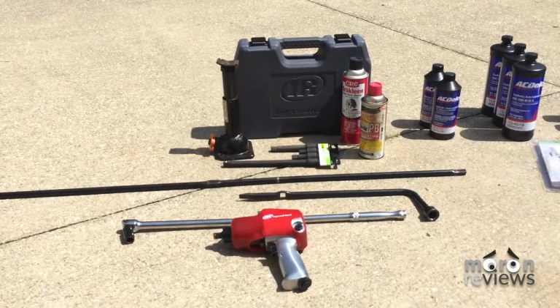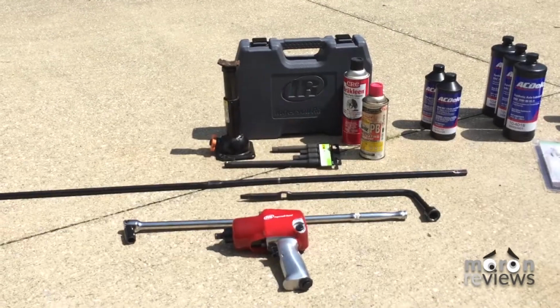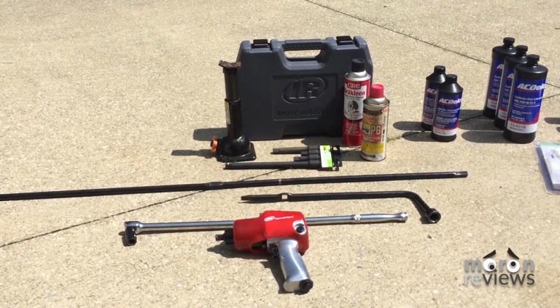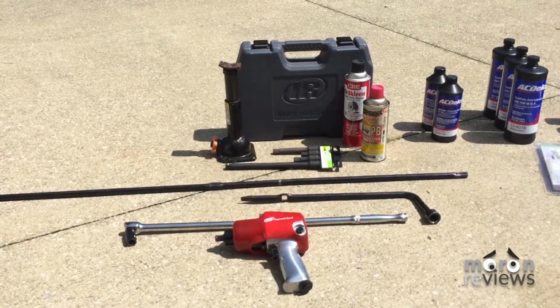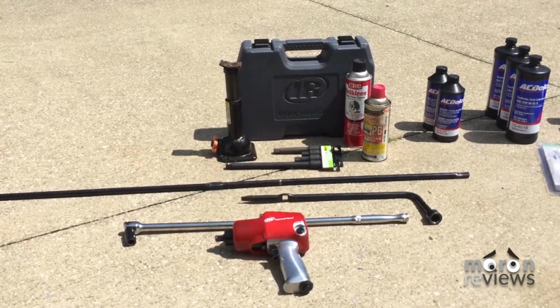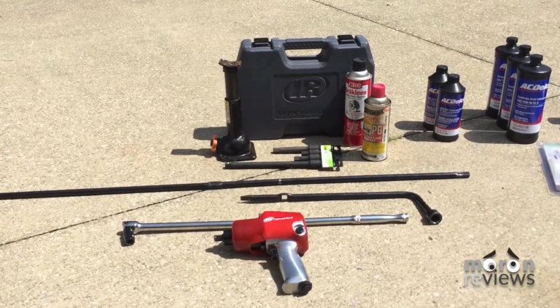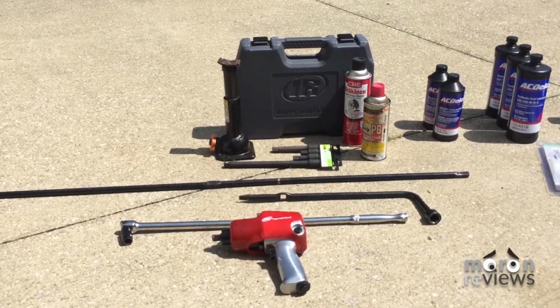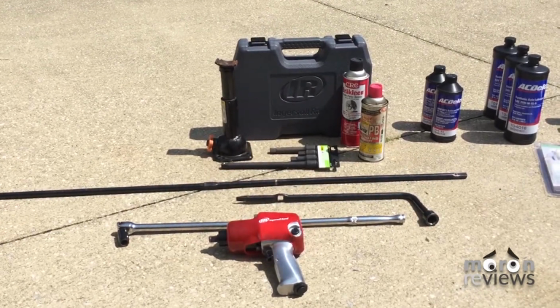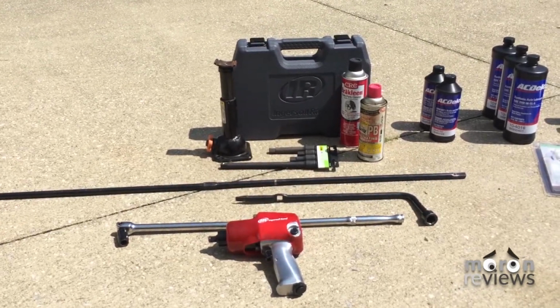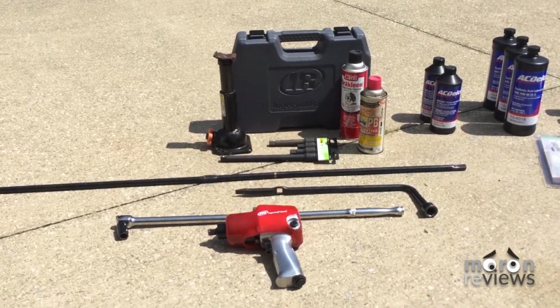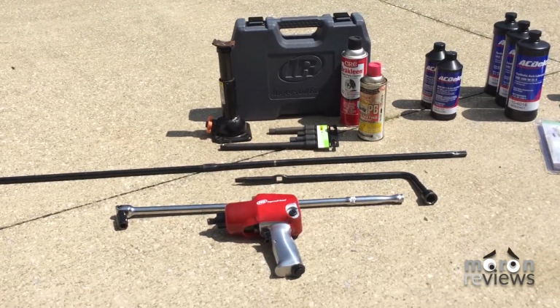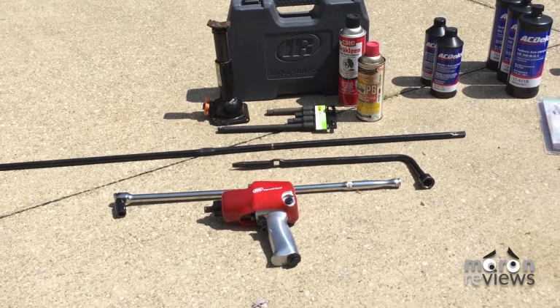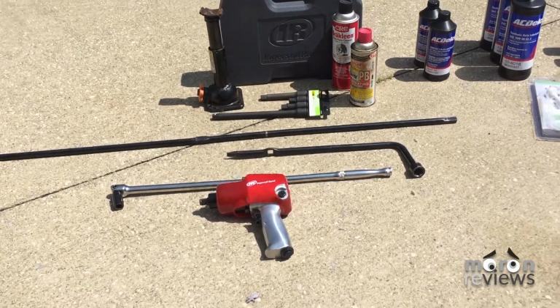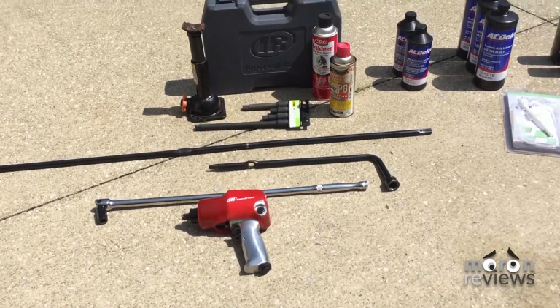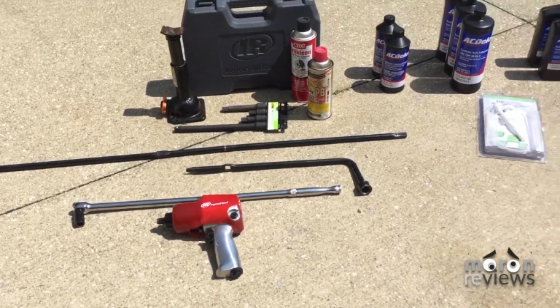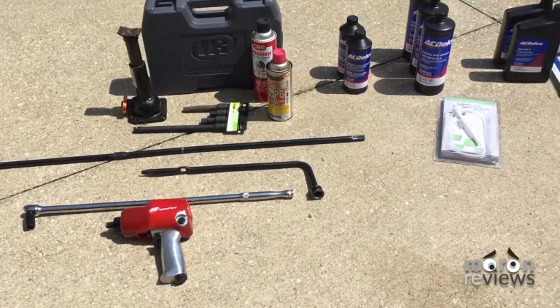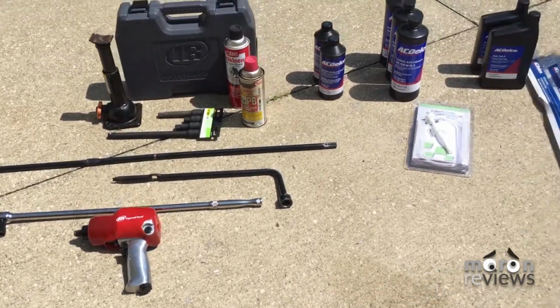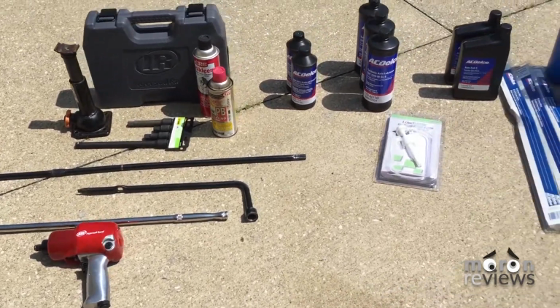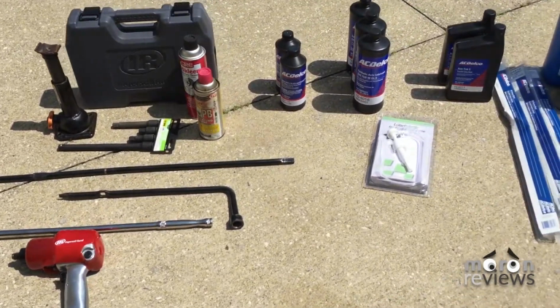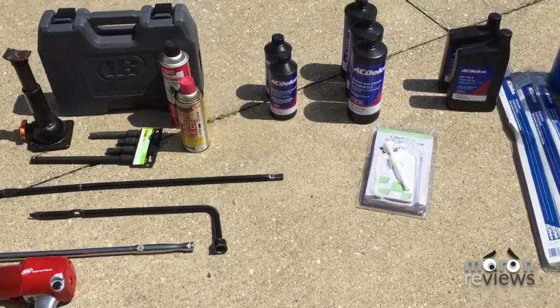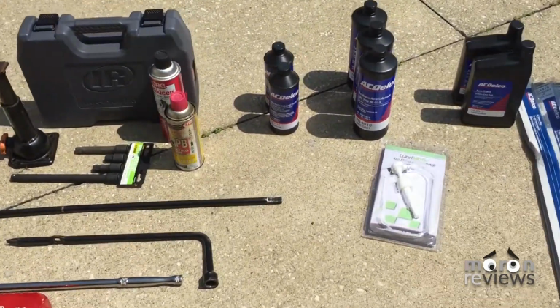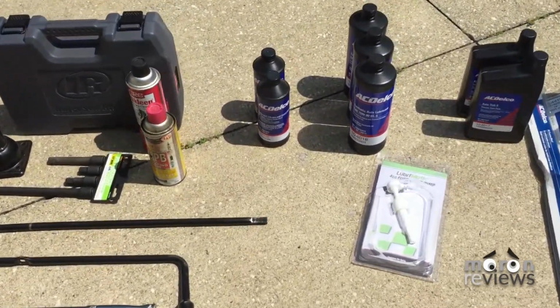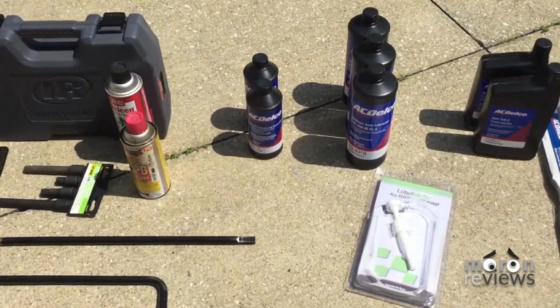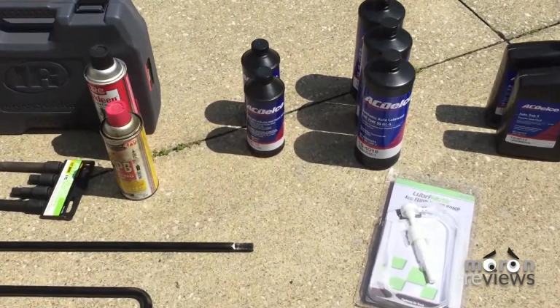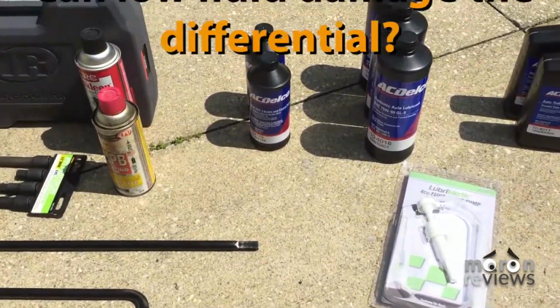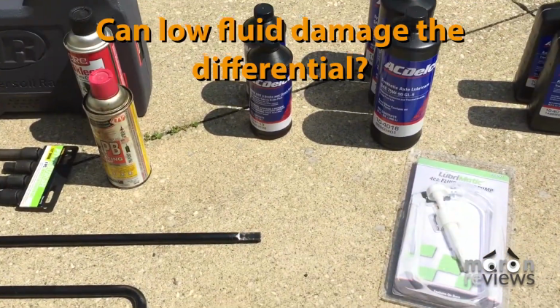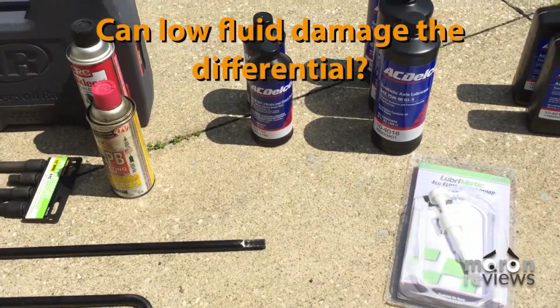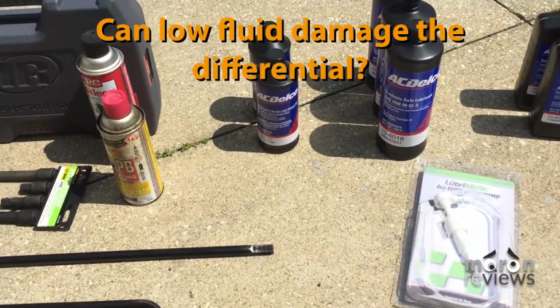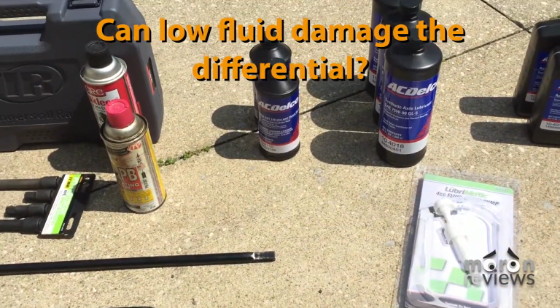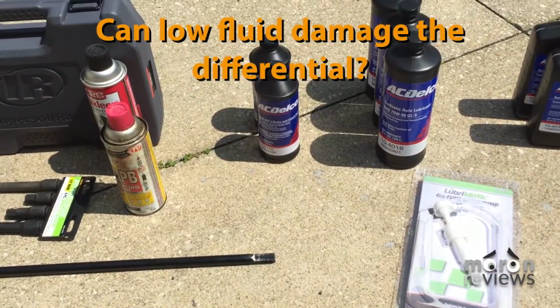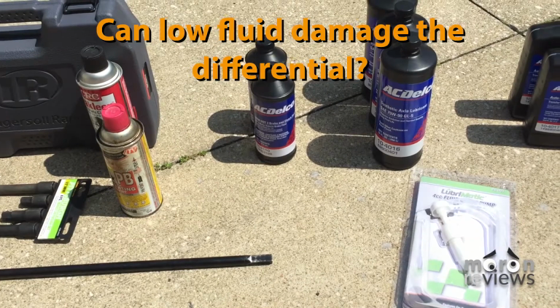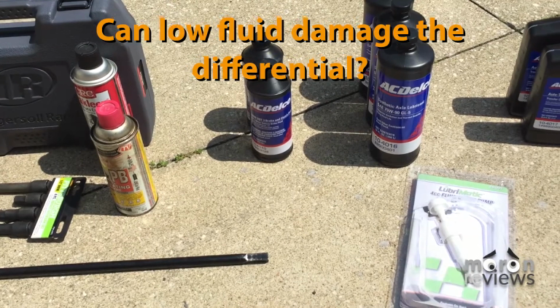The front differential engages power to the front wheels when in four wheel drive. We will also be answering the question: can low differential fluid damage the differential?